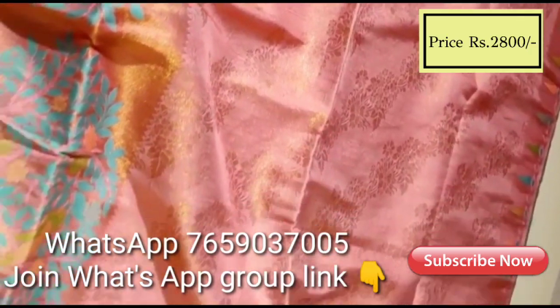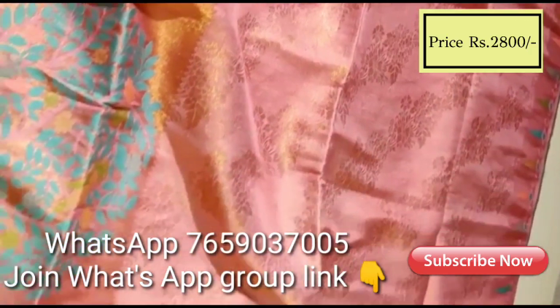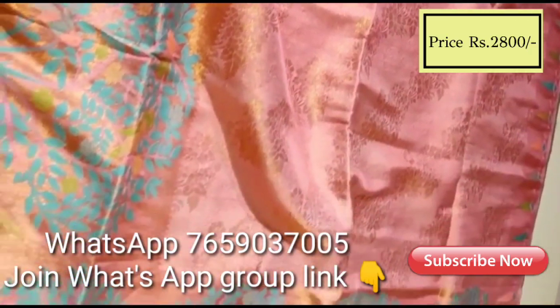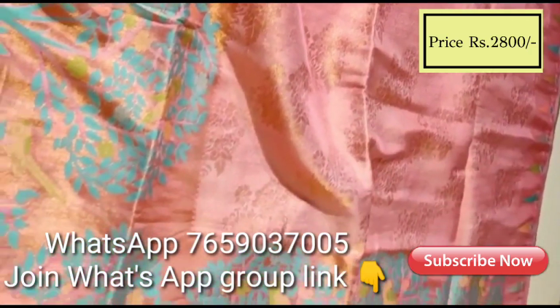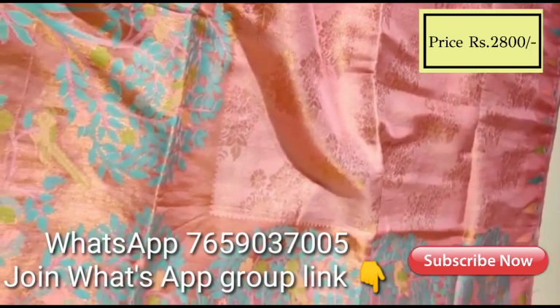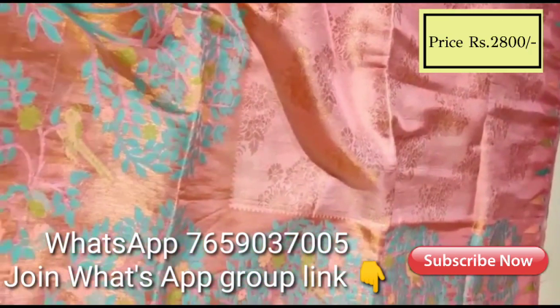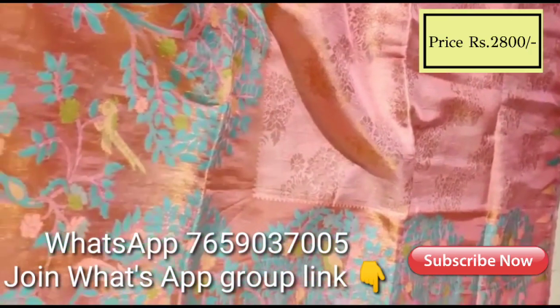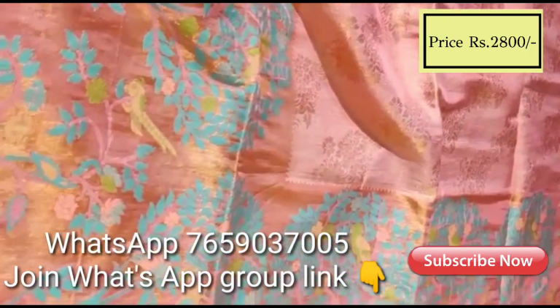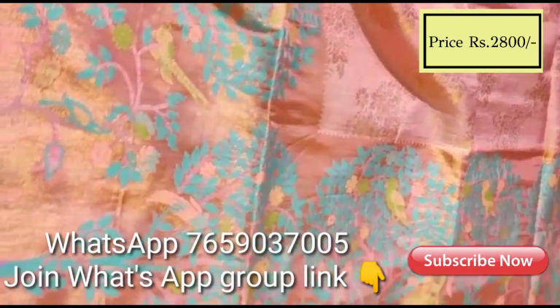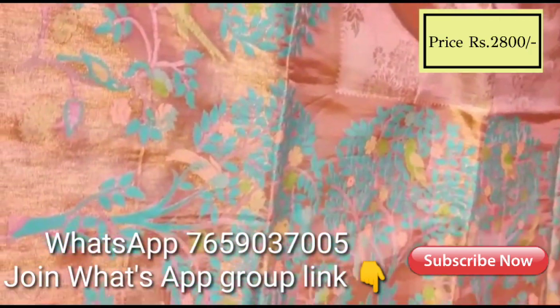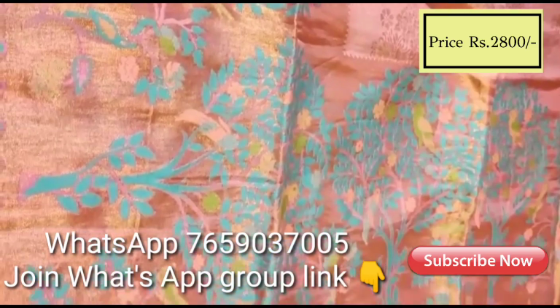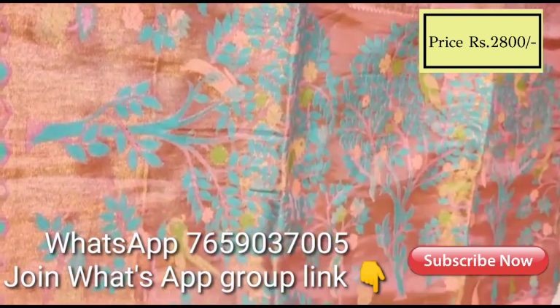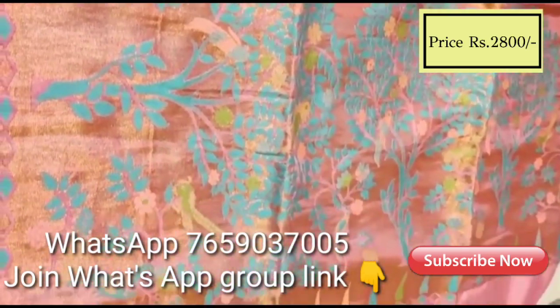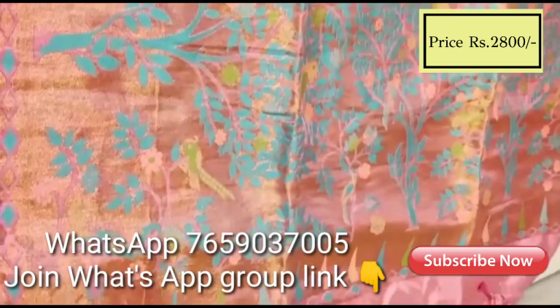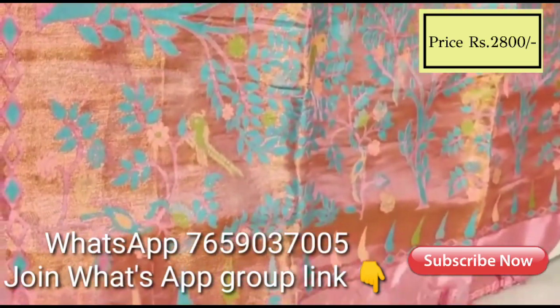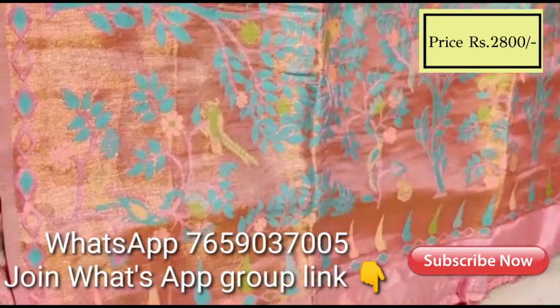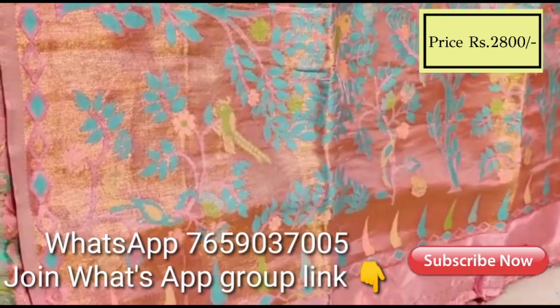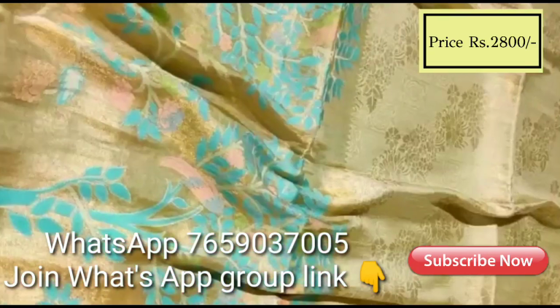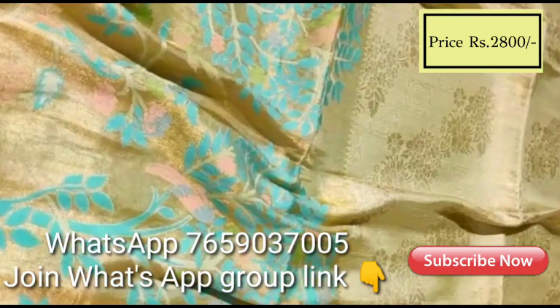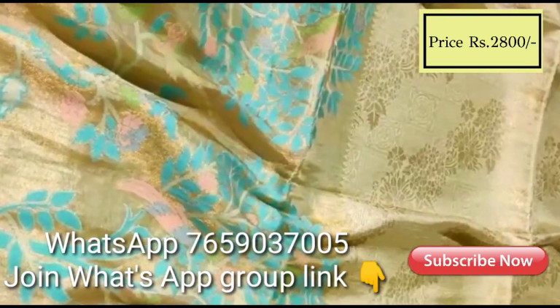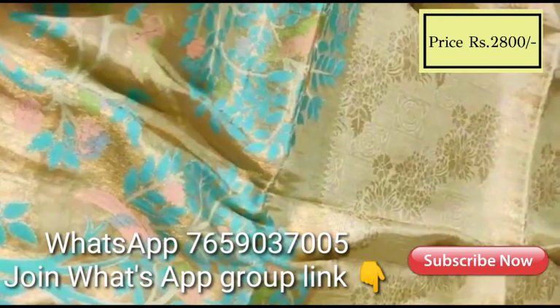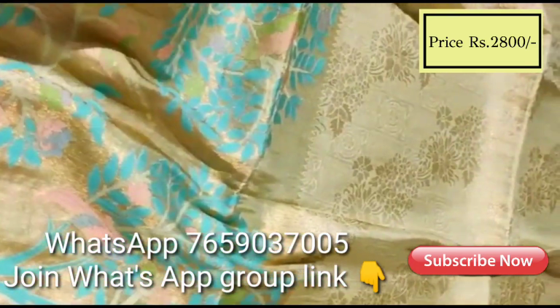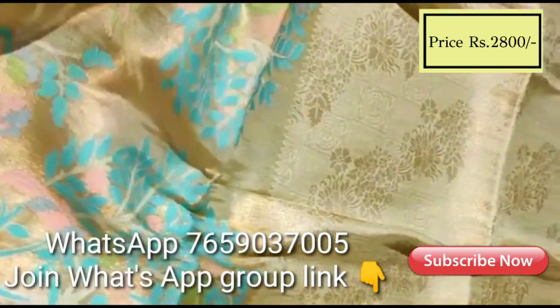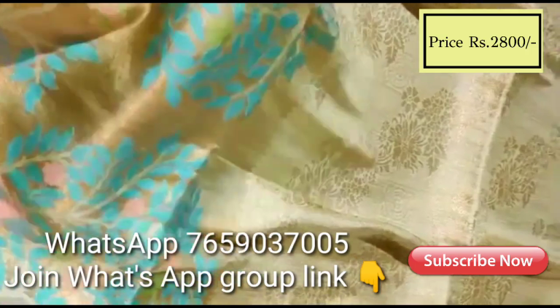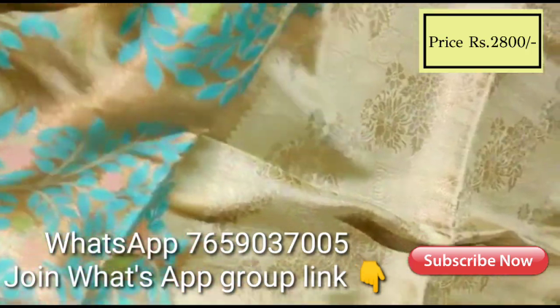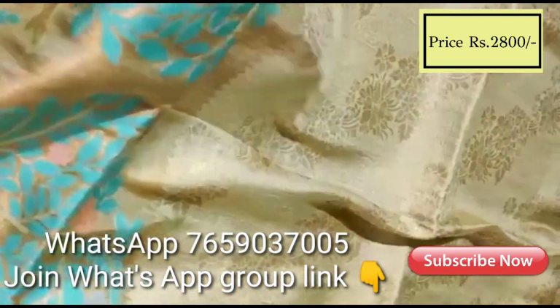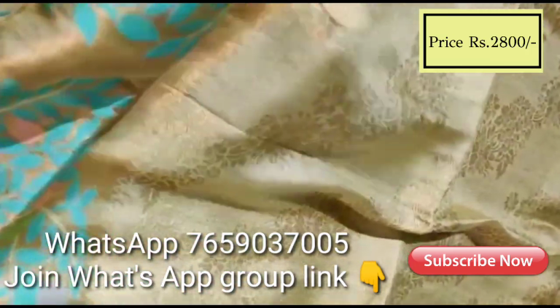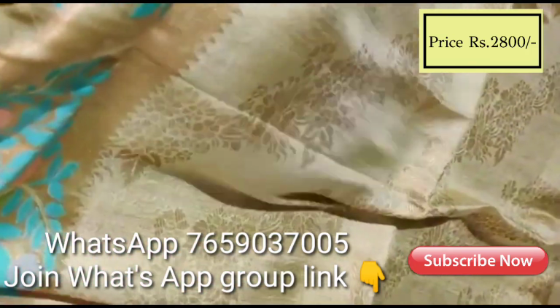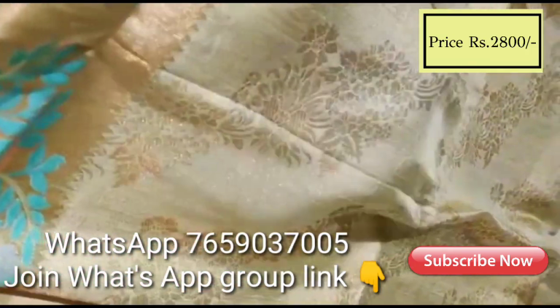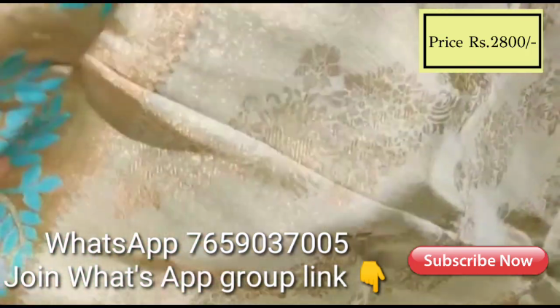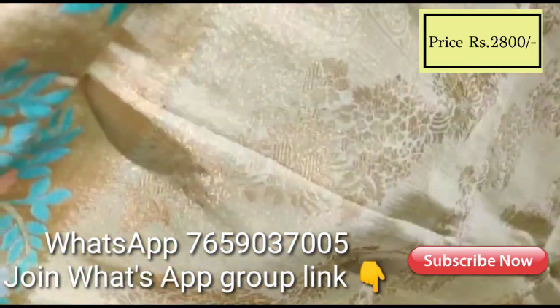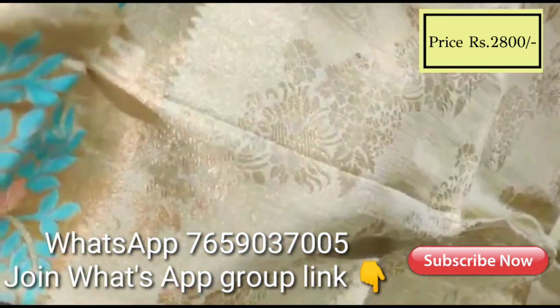So friends, if you are watching our channel, please subscribe and click on the bell icon so that you can watch this video. I will show you the colors.